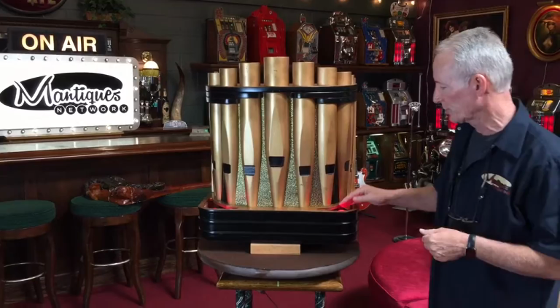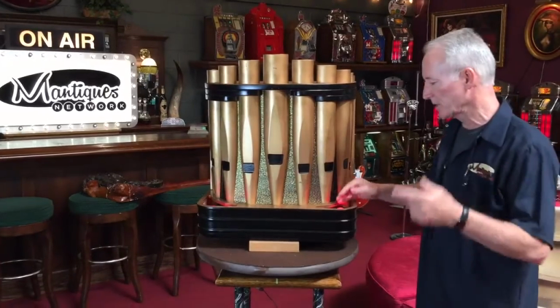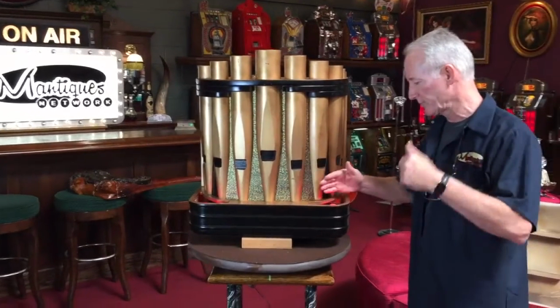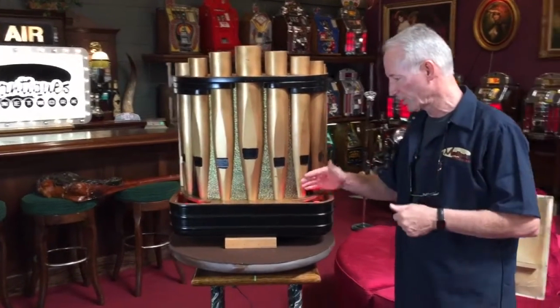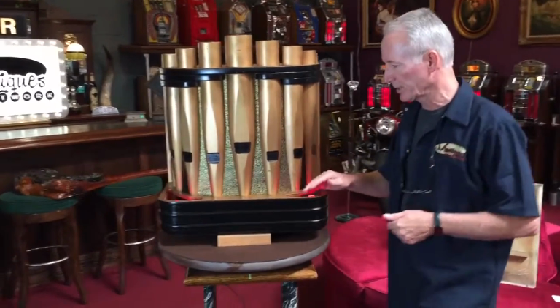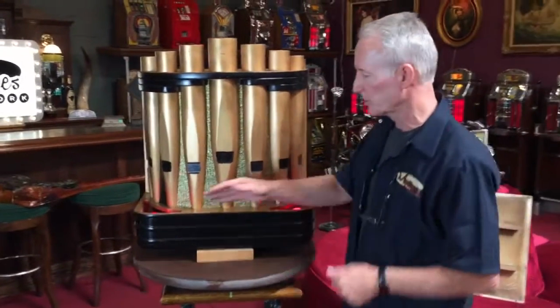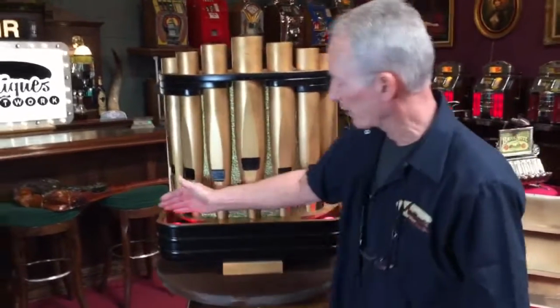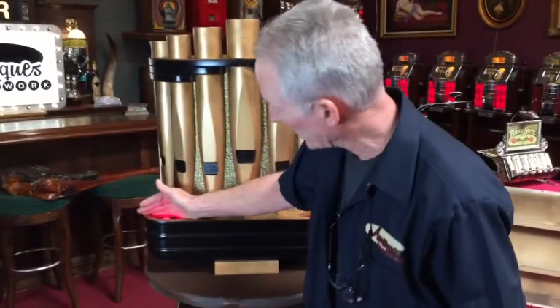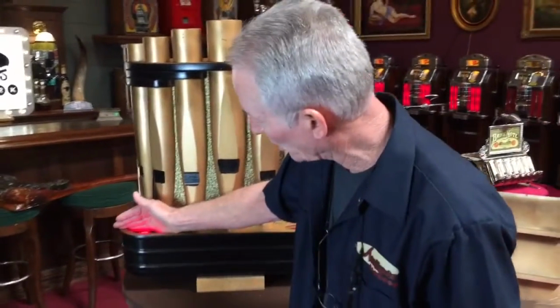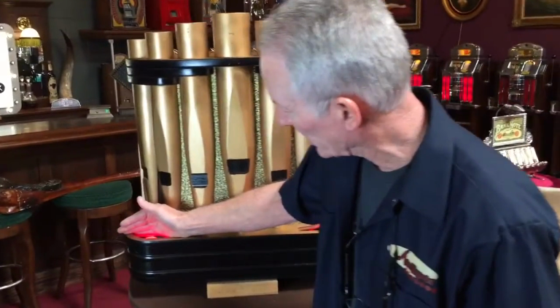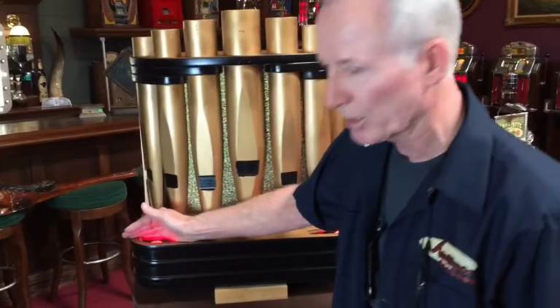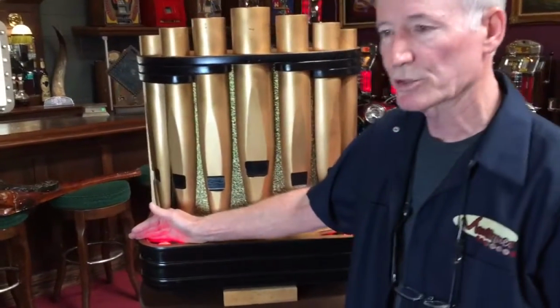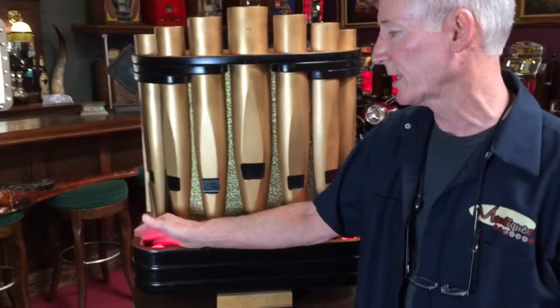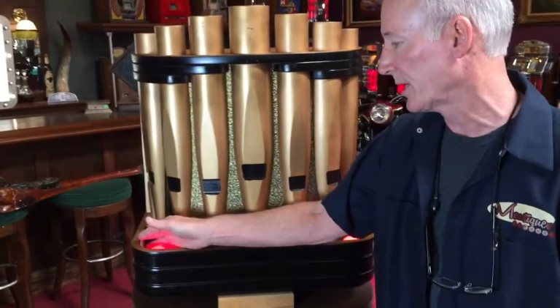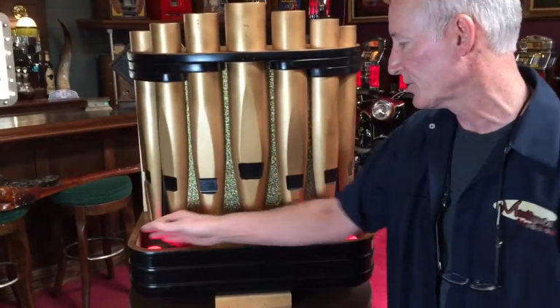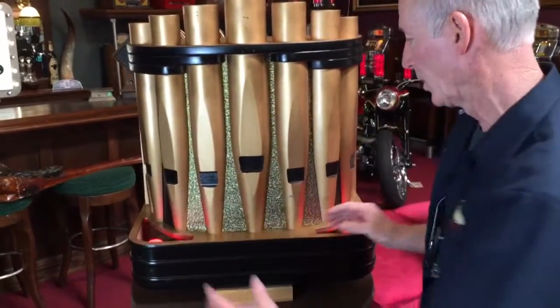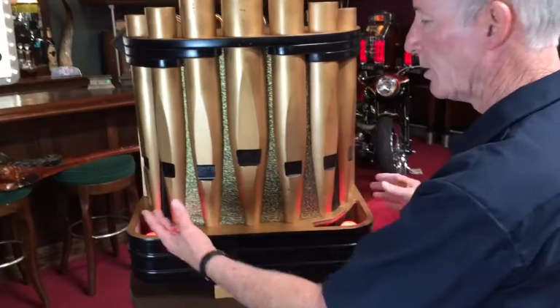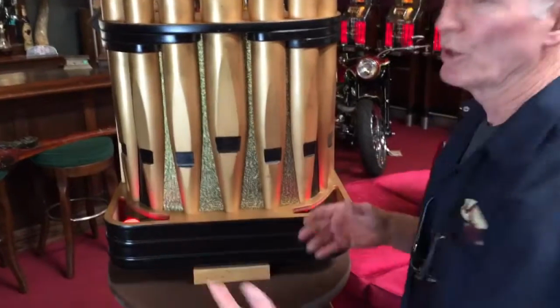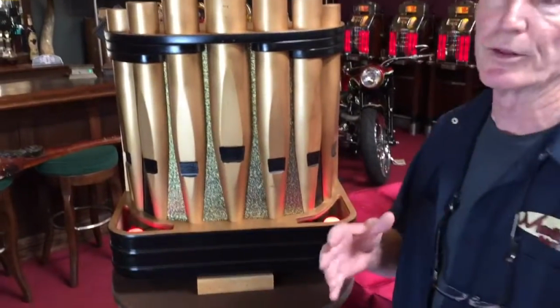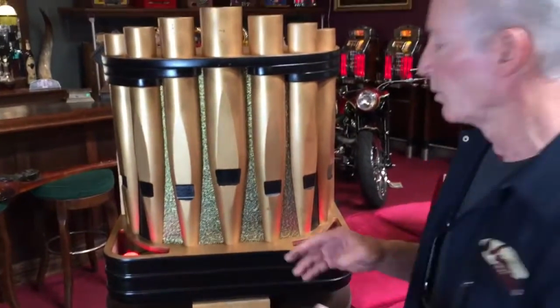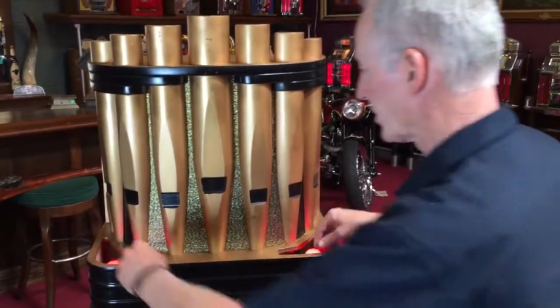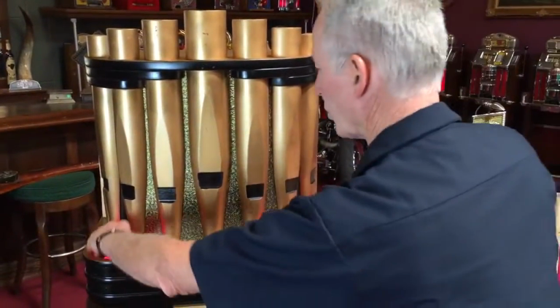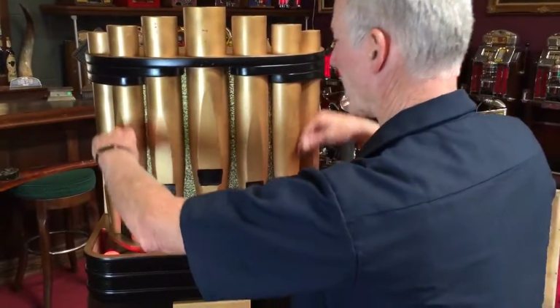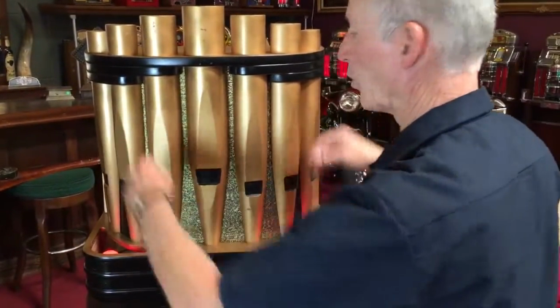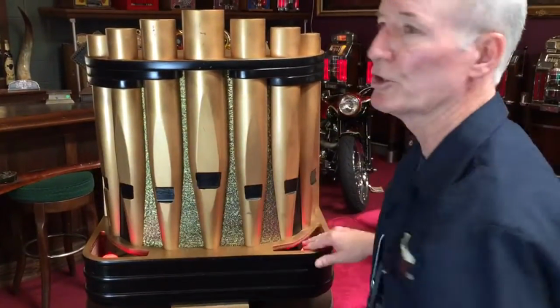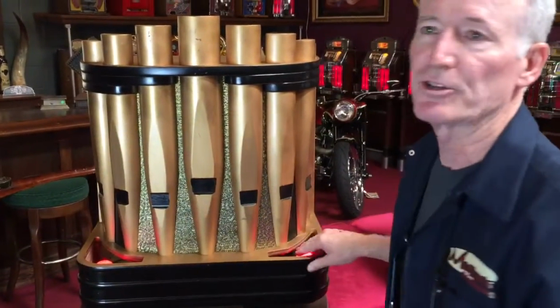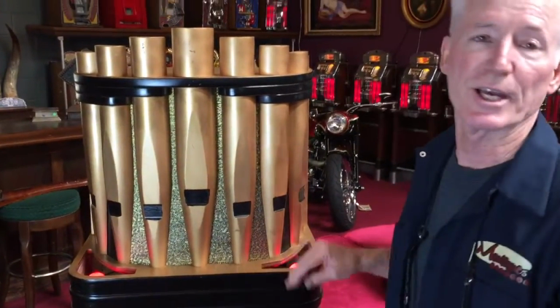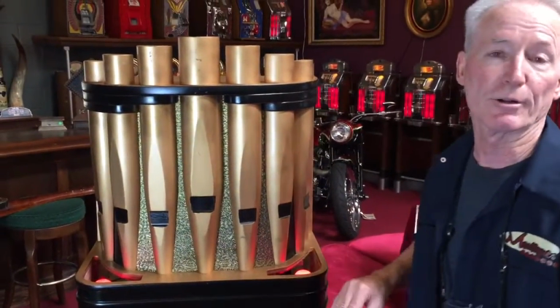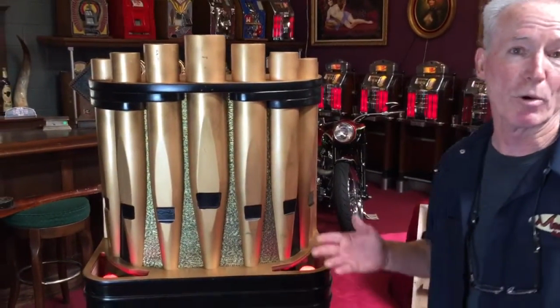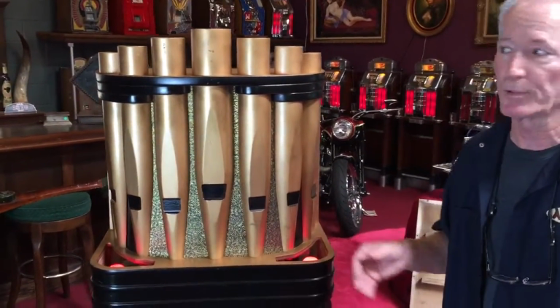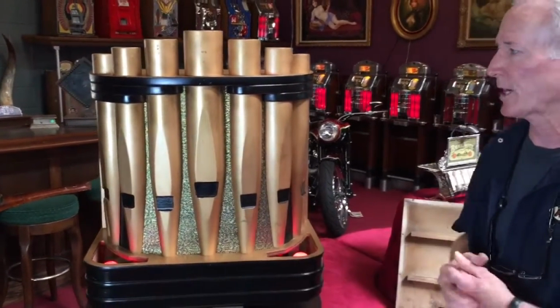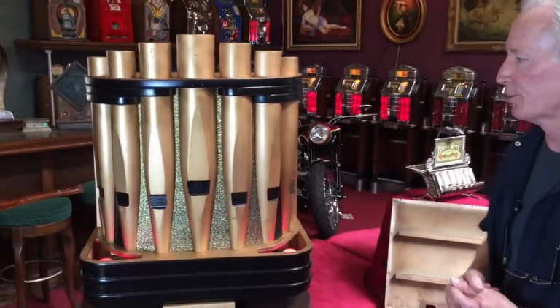Here you'll see — if Jeff comes on in here — you'll see it's got red light bulbs in here, which is really kind of nice. In the room it's going to glow red, or you can change these to any color you want, which is kind of cool.